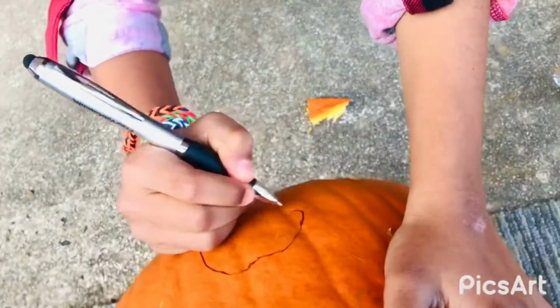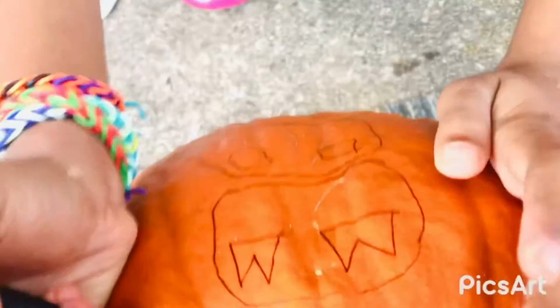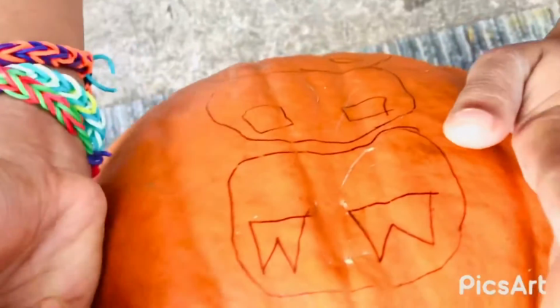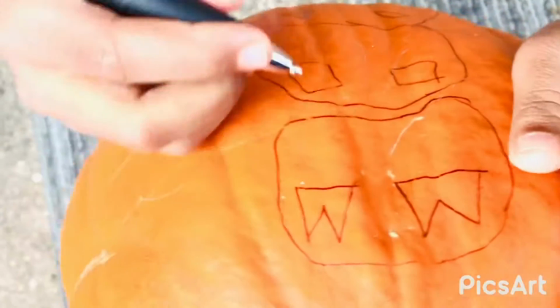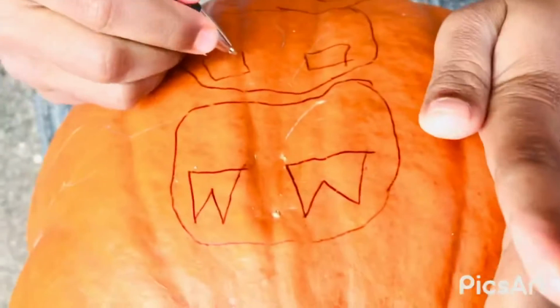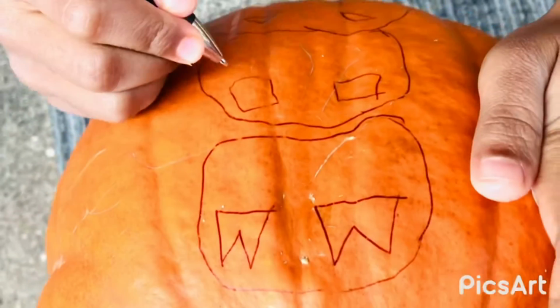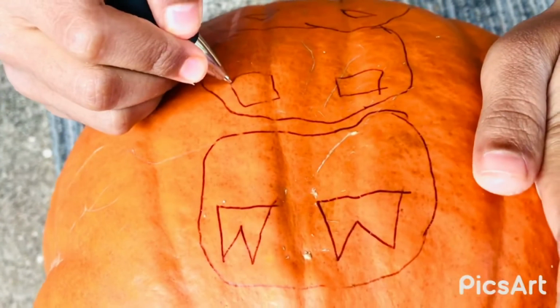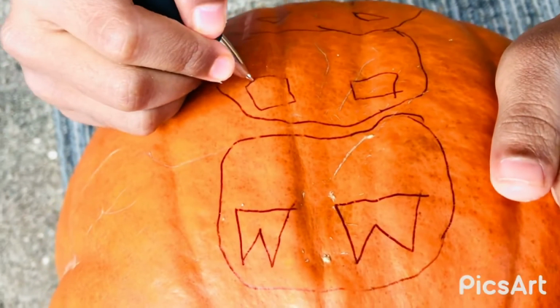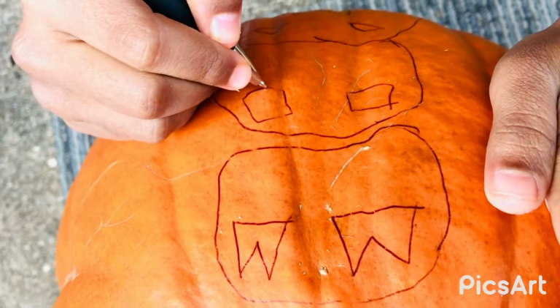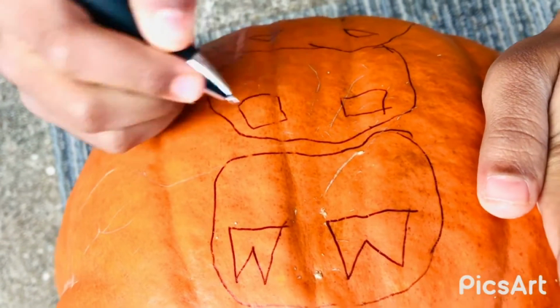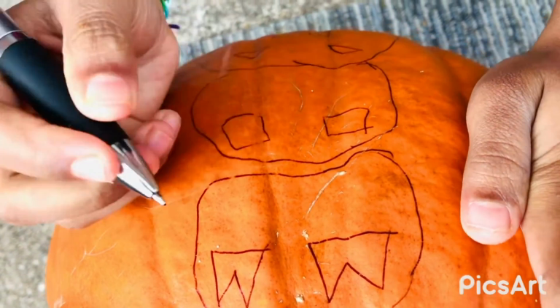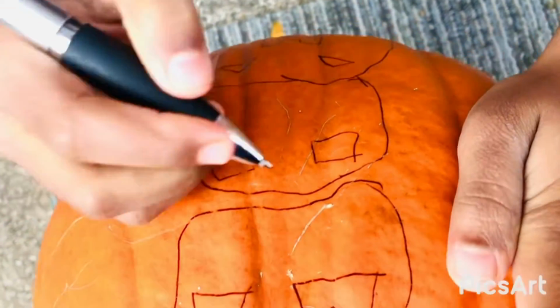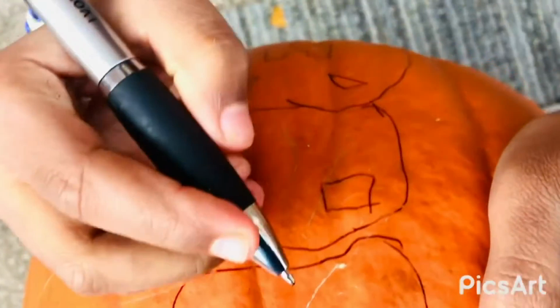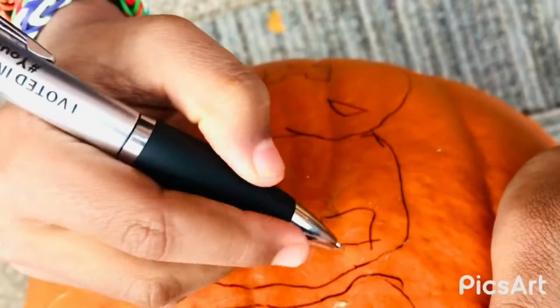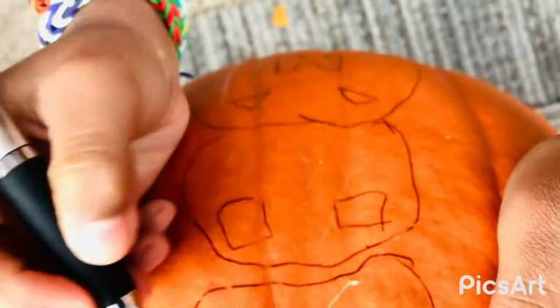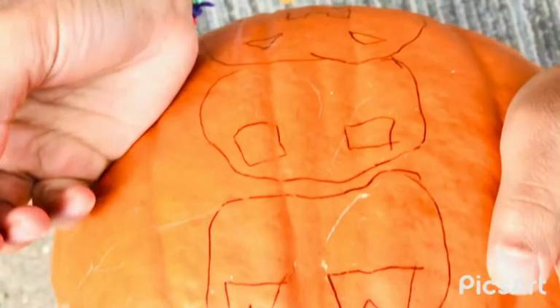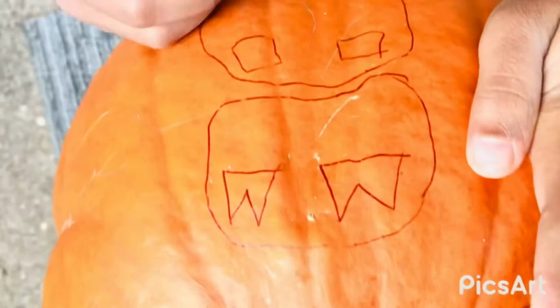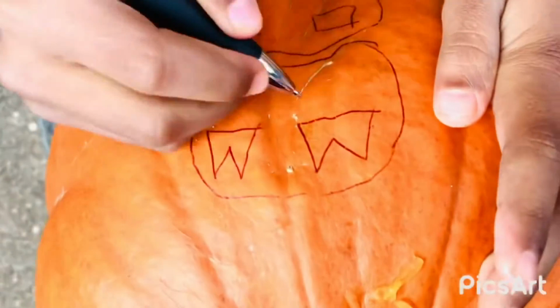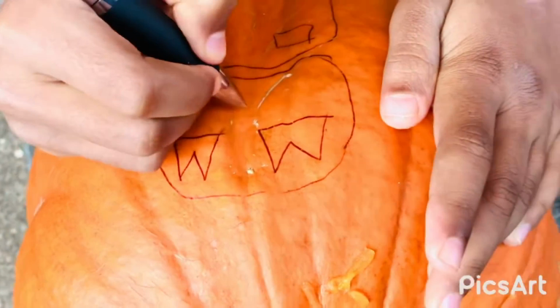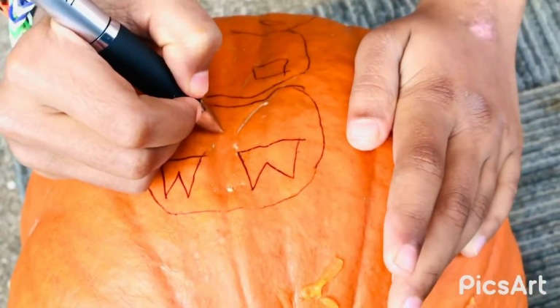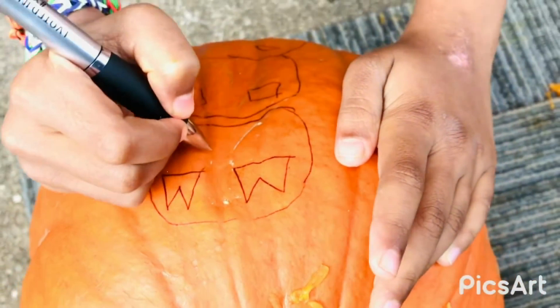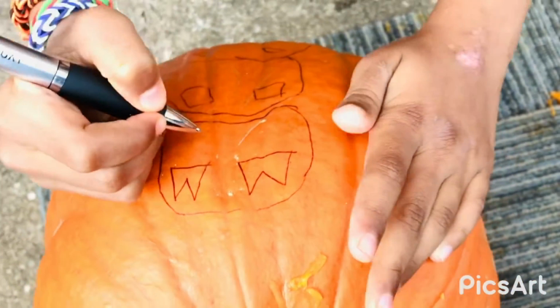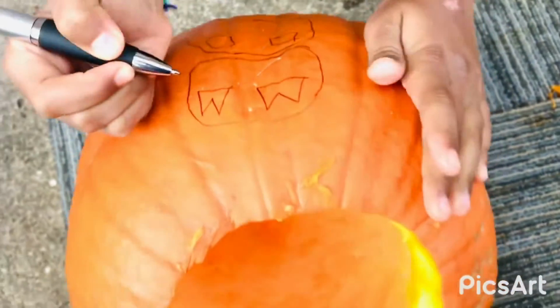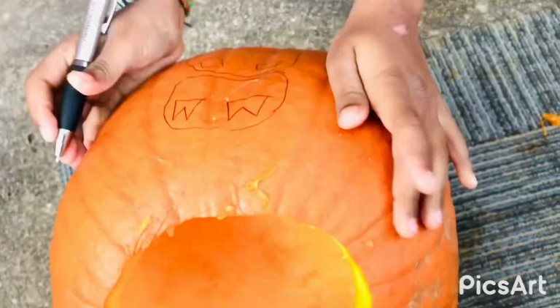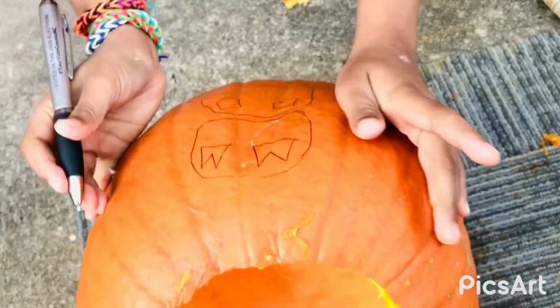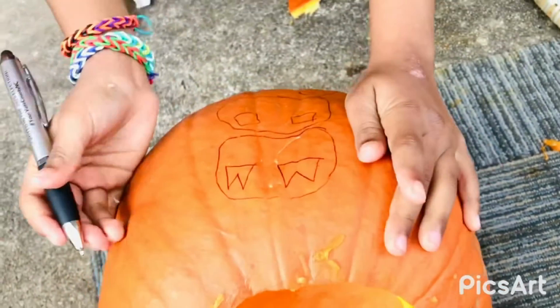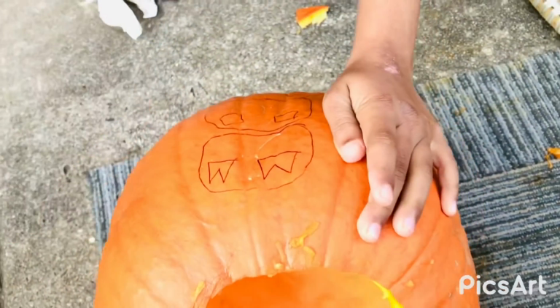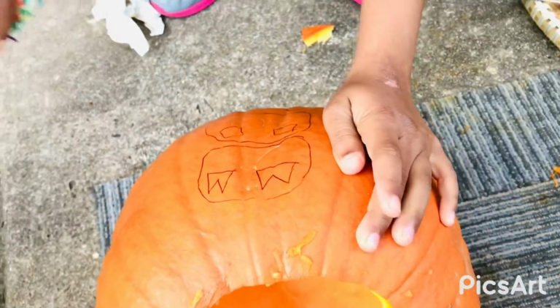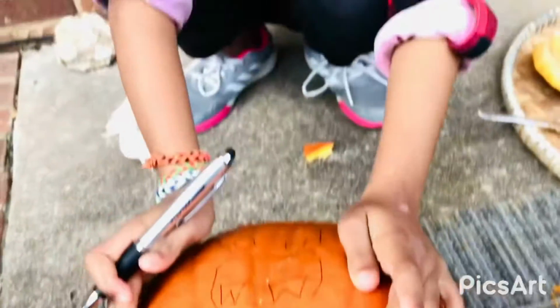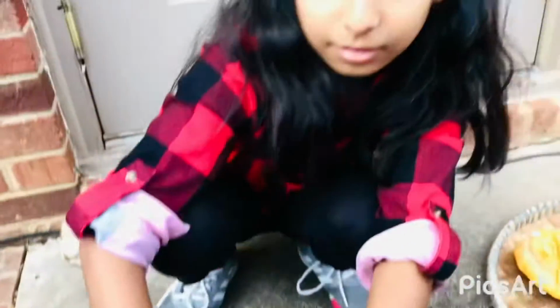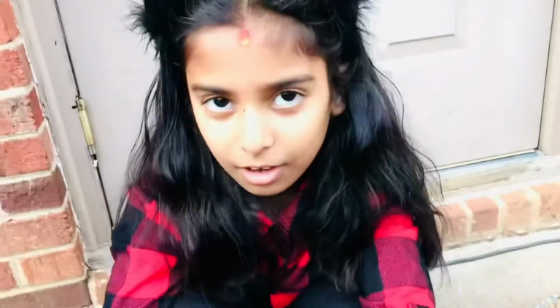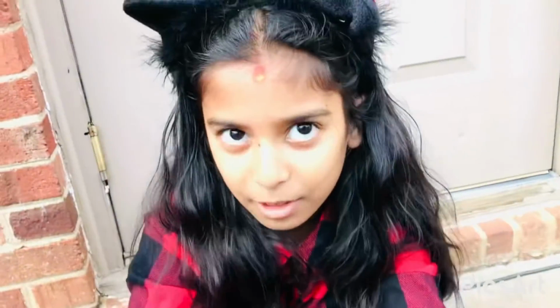I'm about finished with my design. Can you guess what they are? It's pumpkins on a pumpkin!